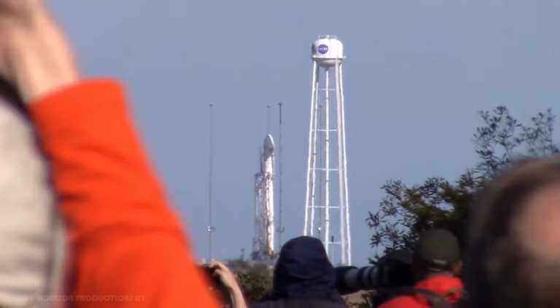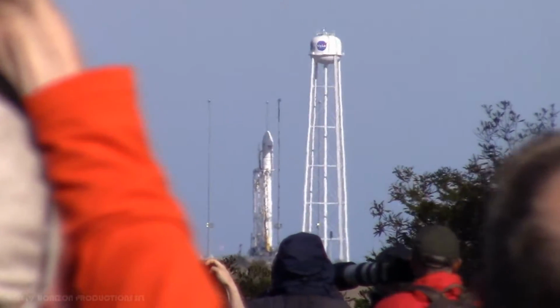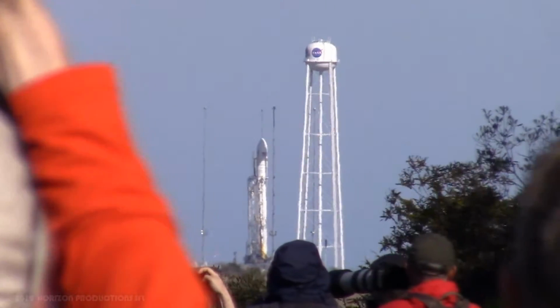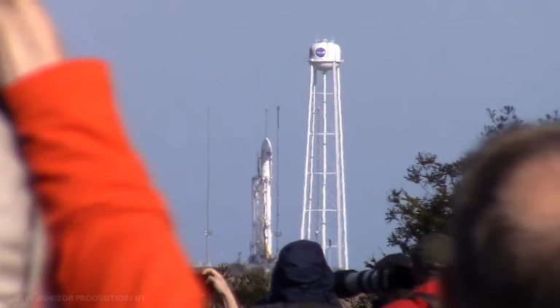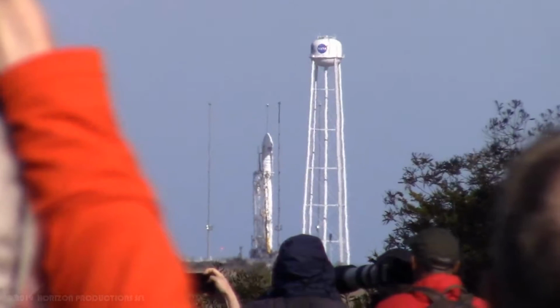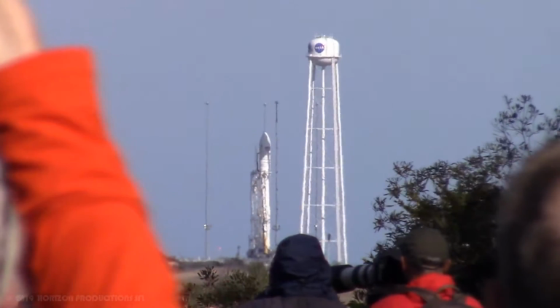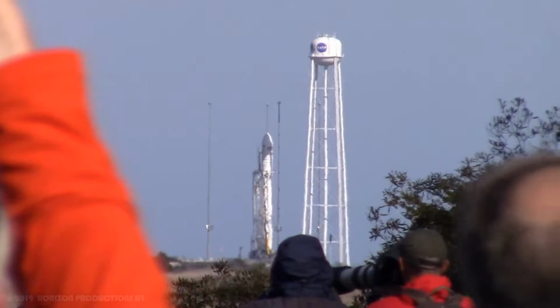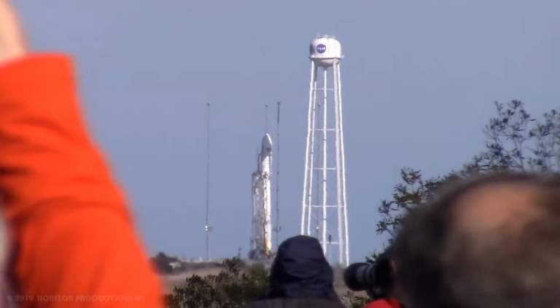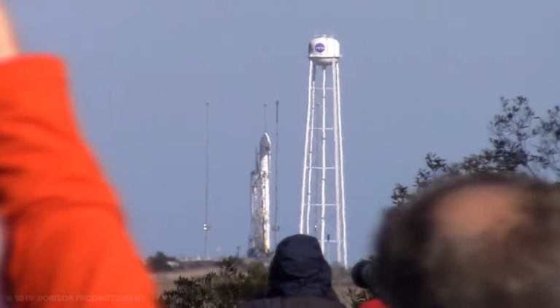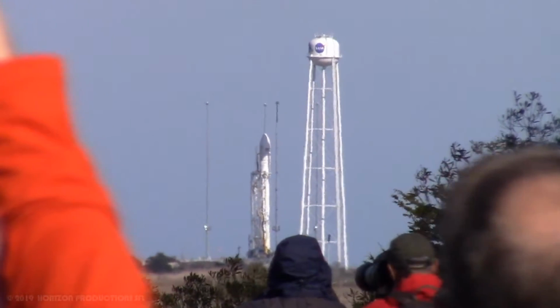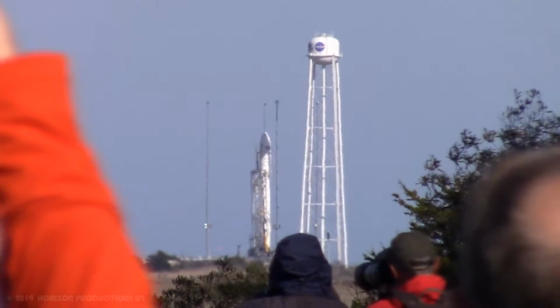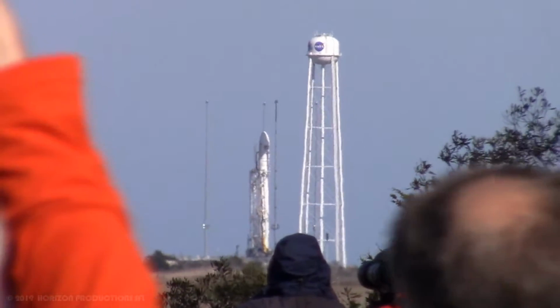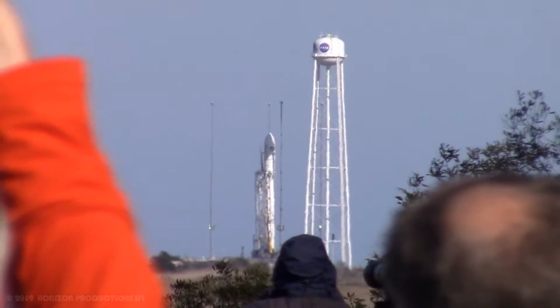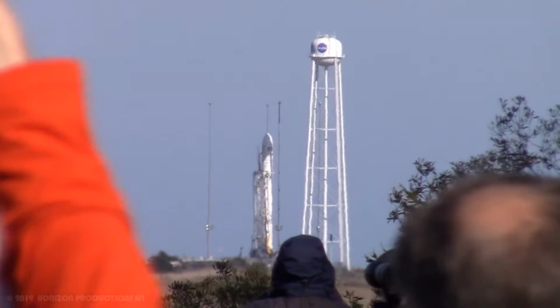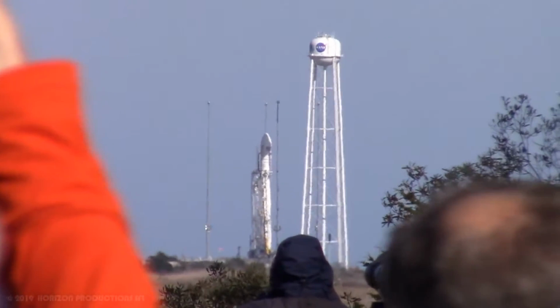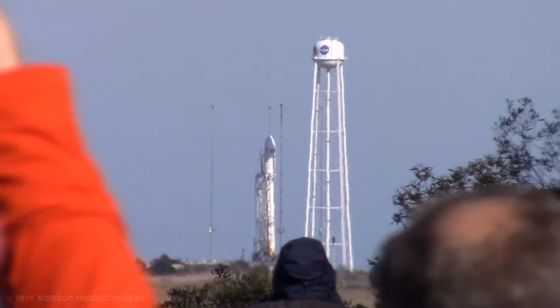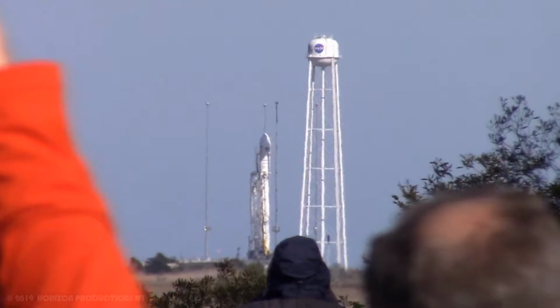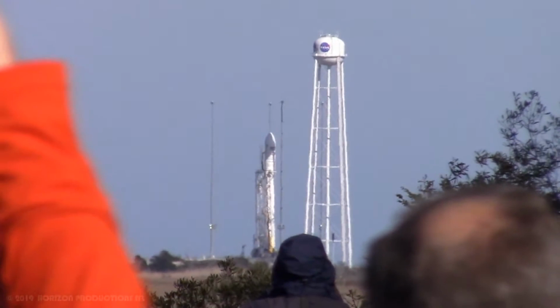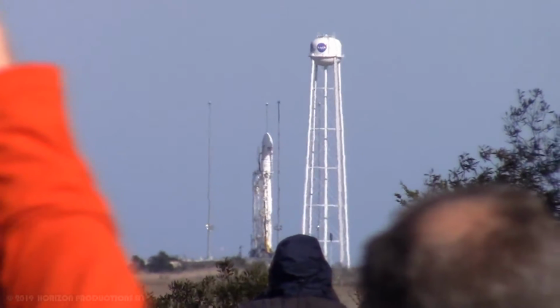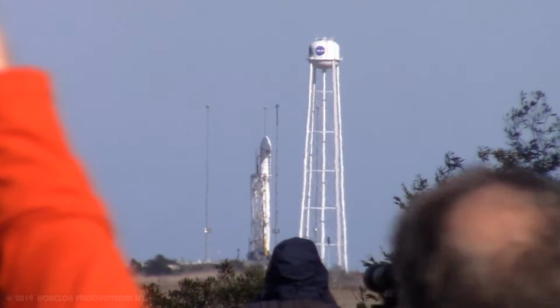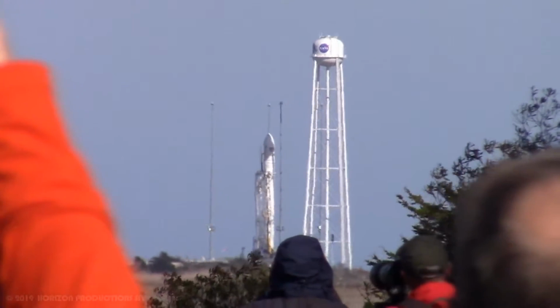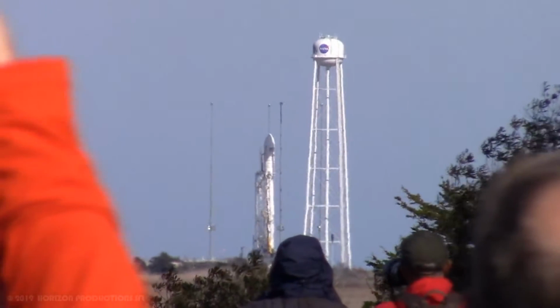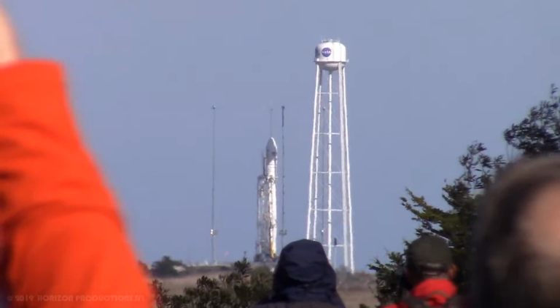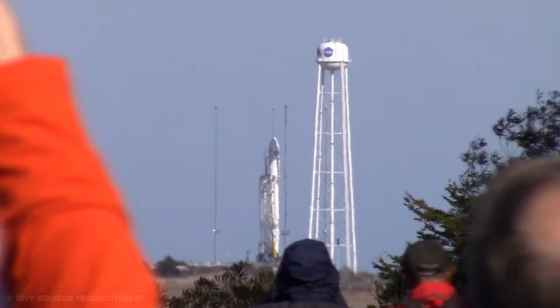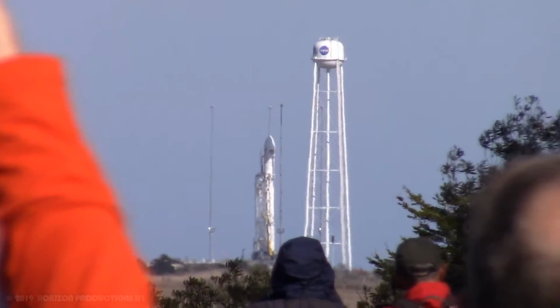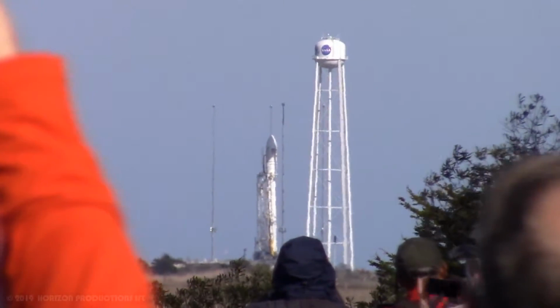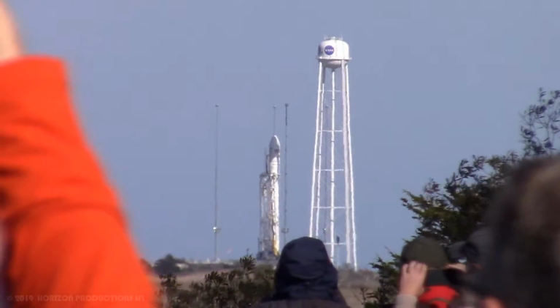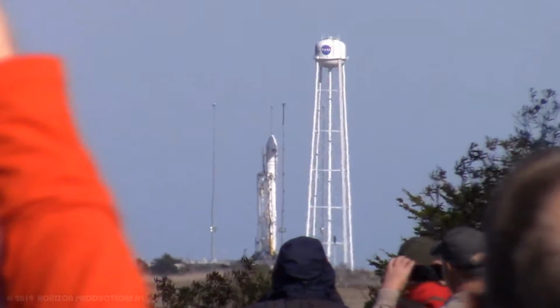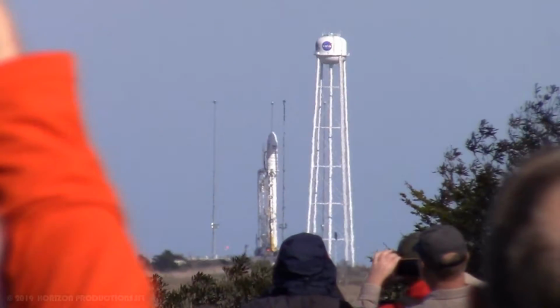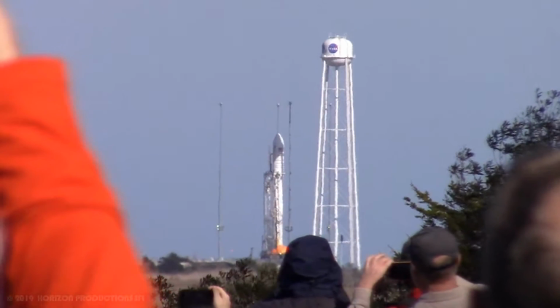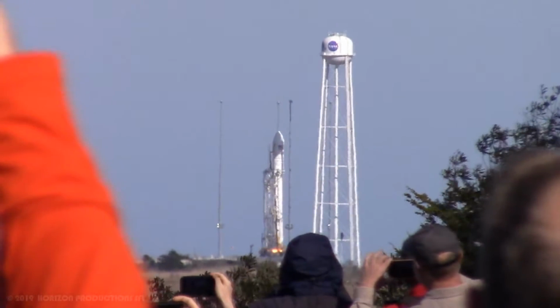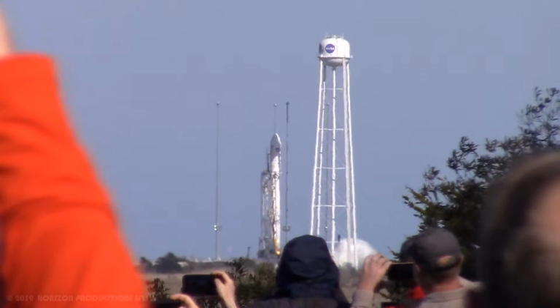T-minus ten, five, four, three, two, one, and we have engine ignition.